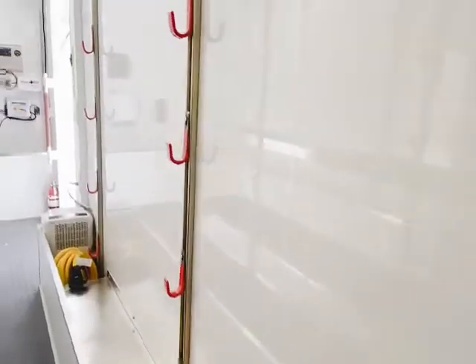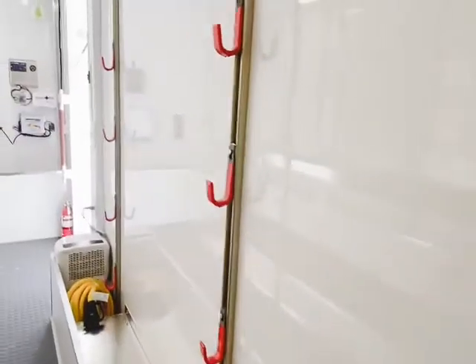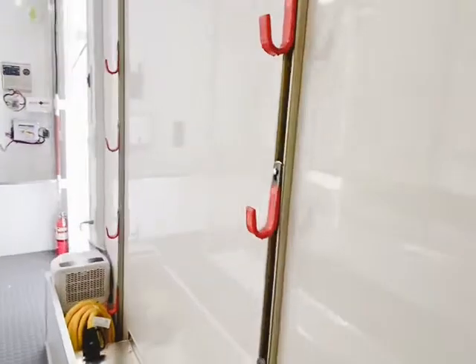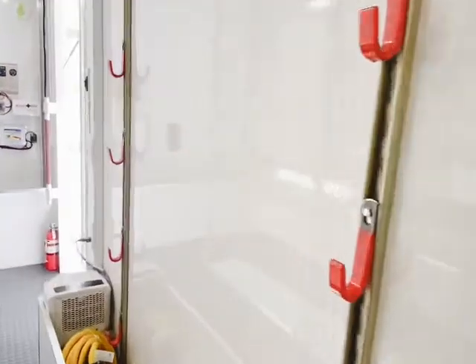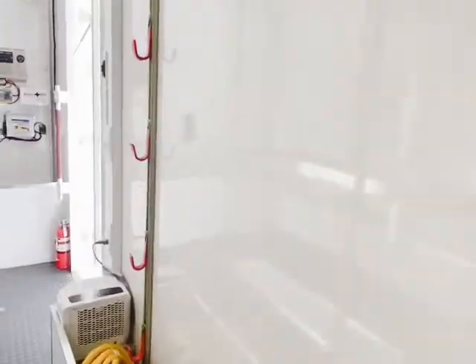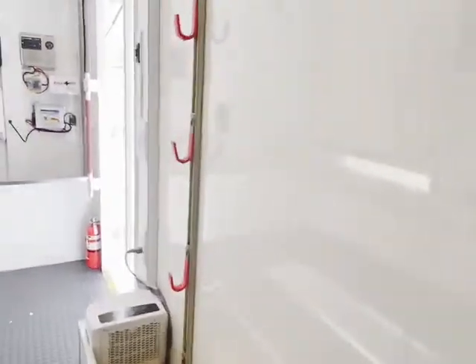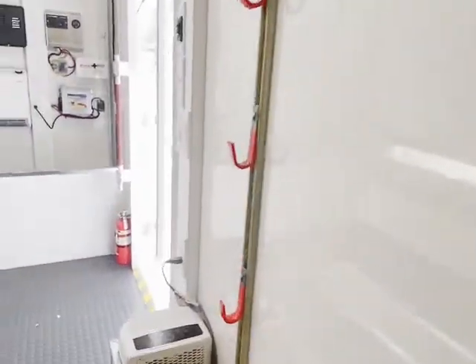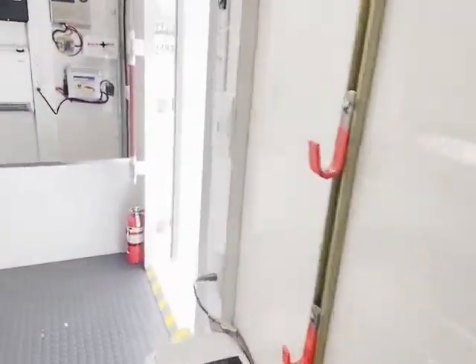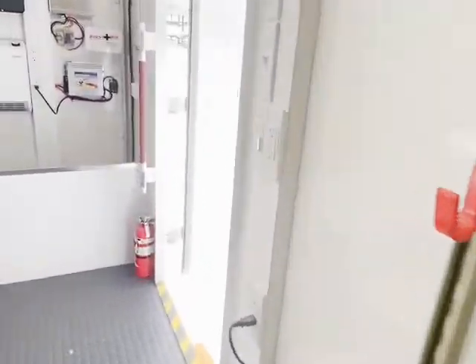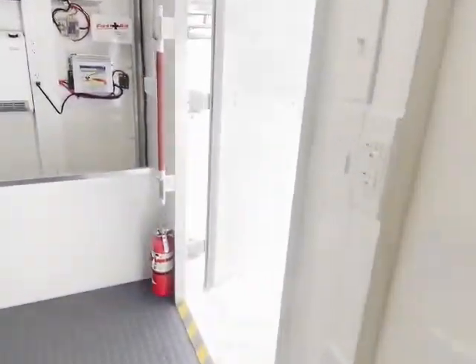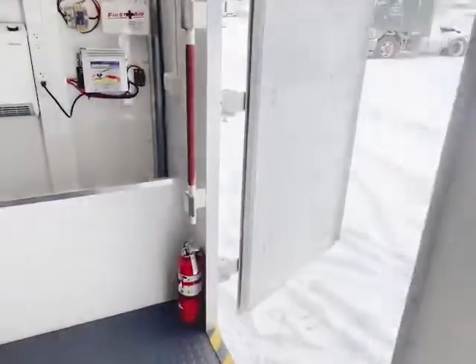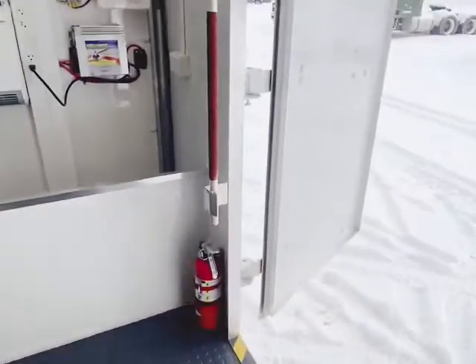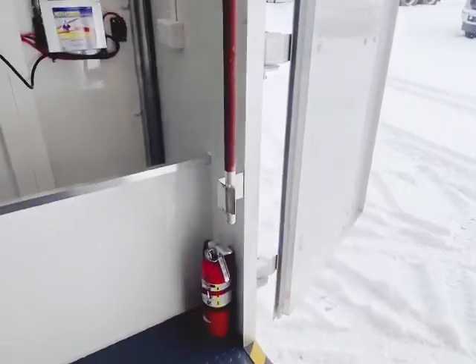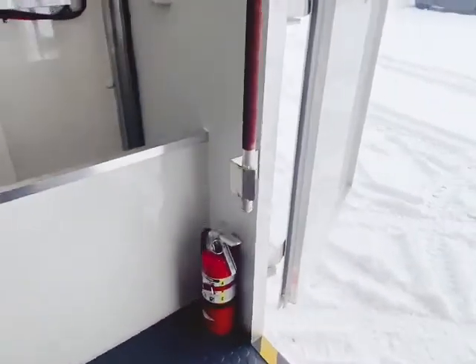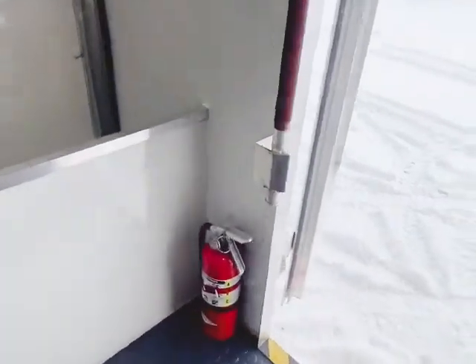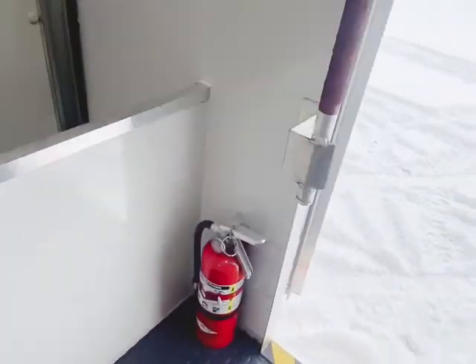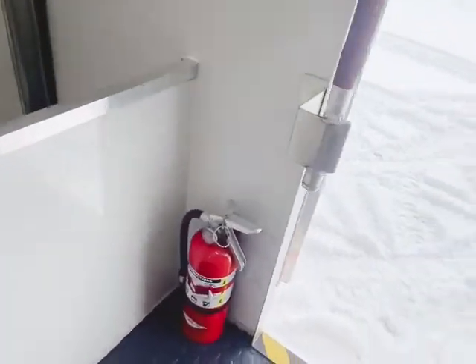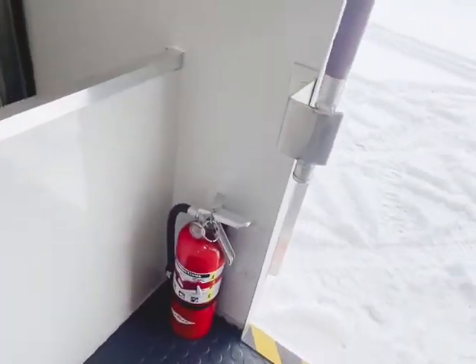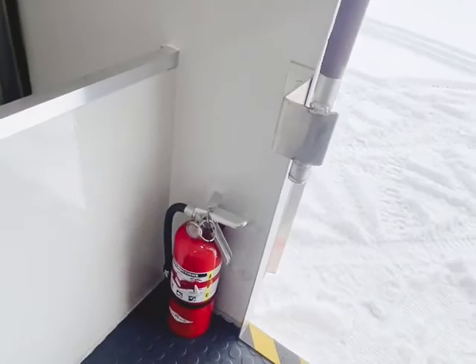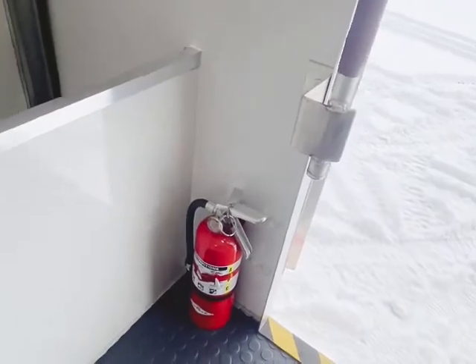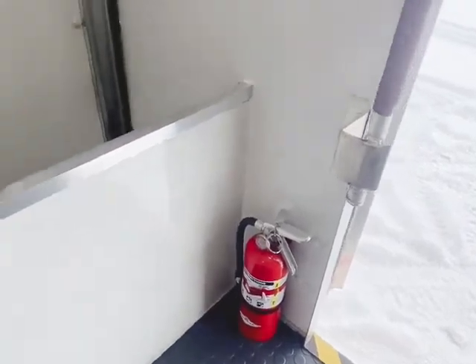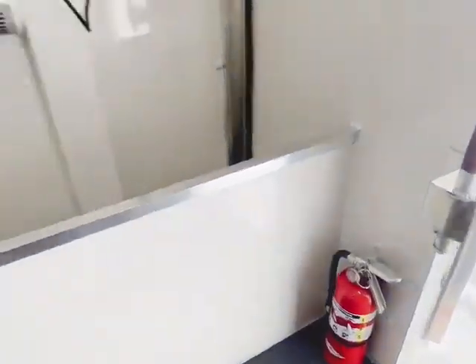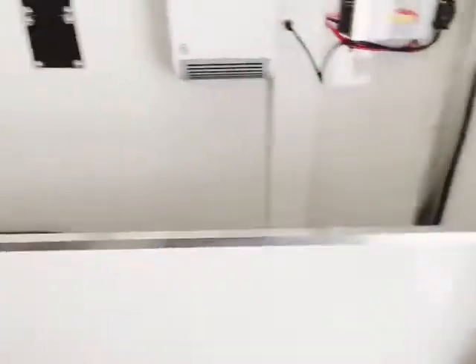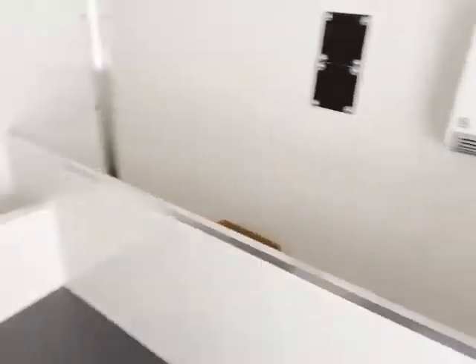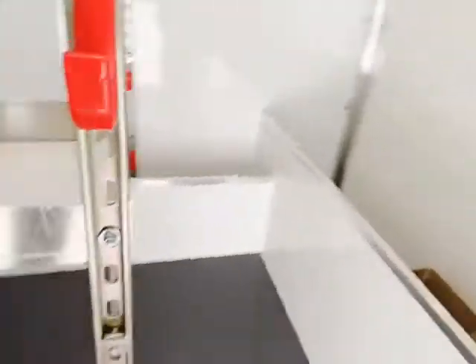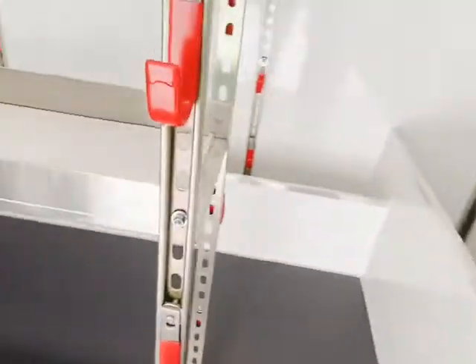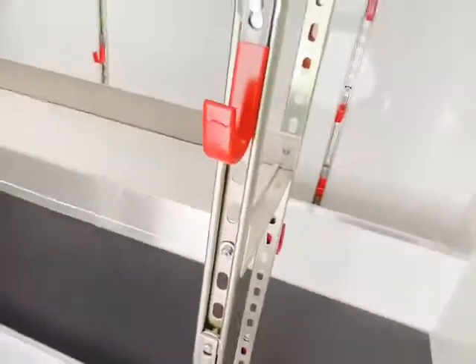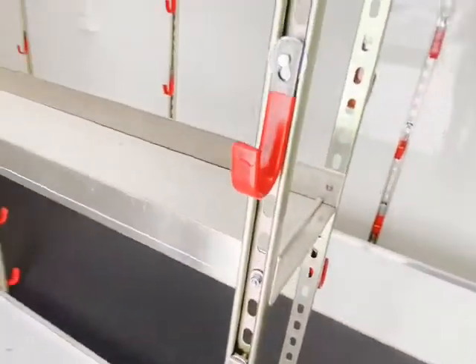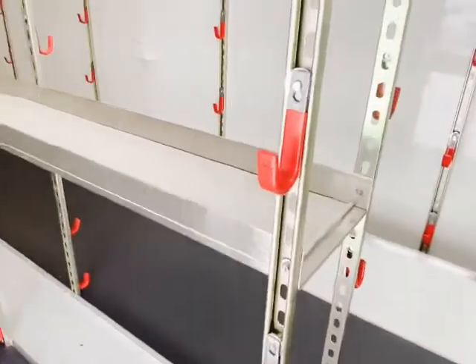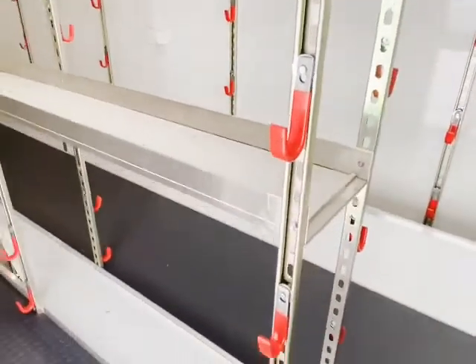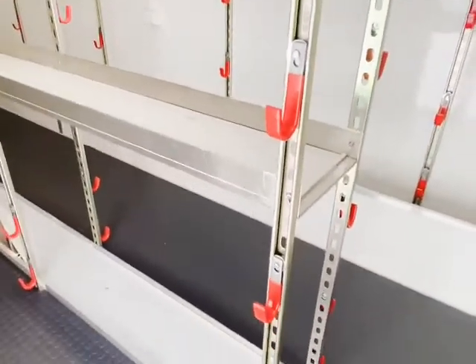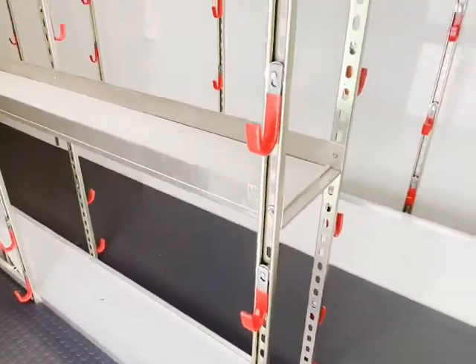All of our trailers are built with the highest quality materials and skilled craftsmanship to back it up. We also offer a five-year limited warranty.